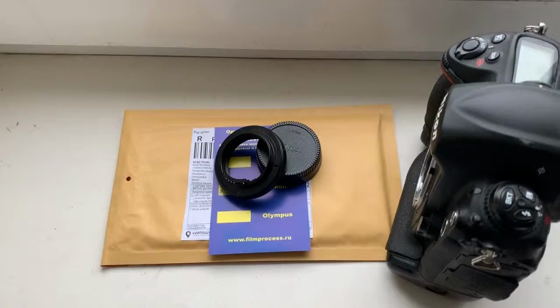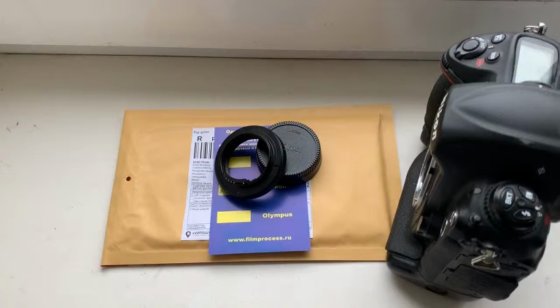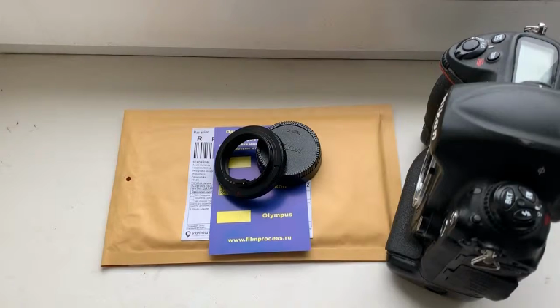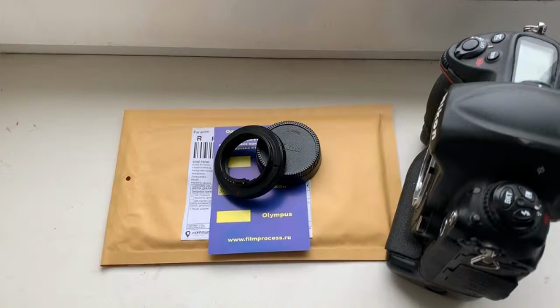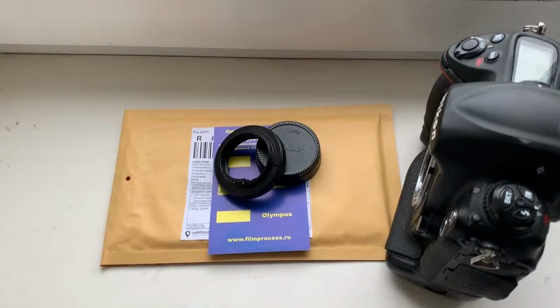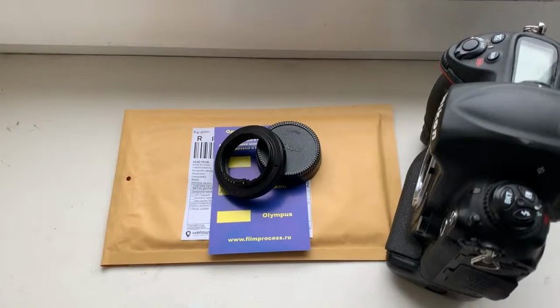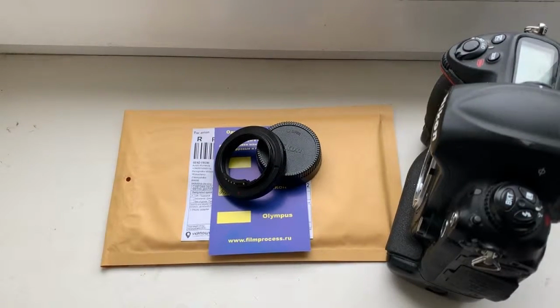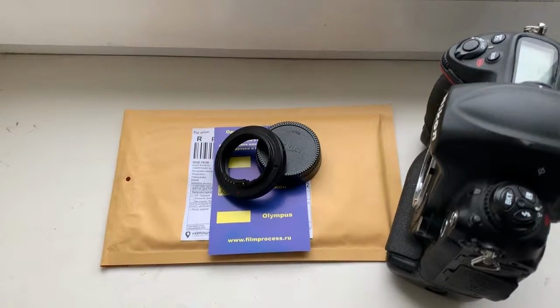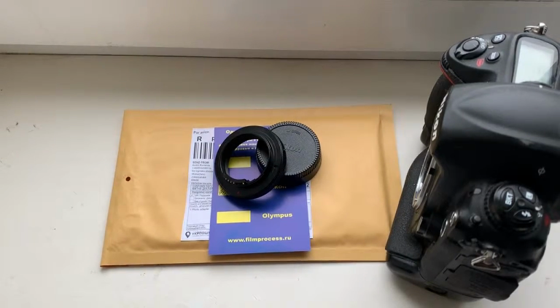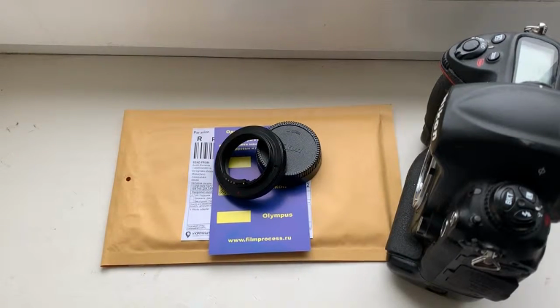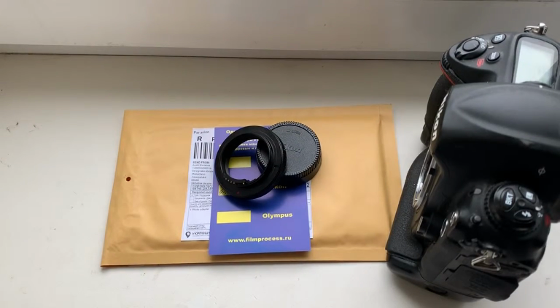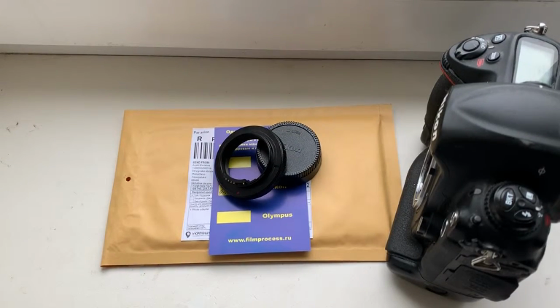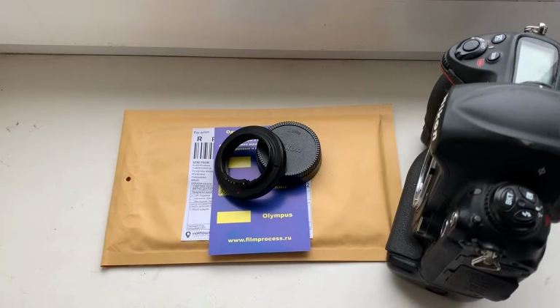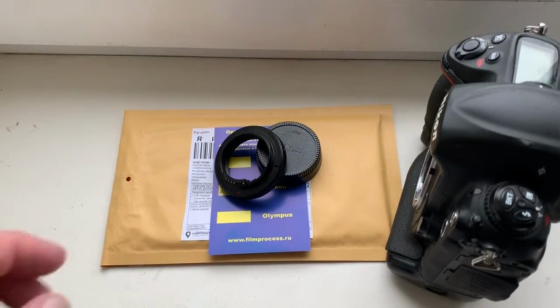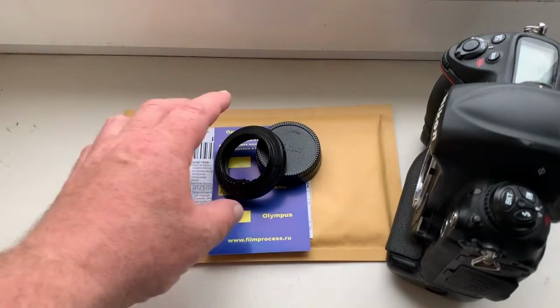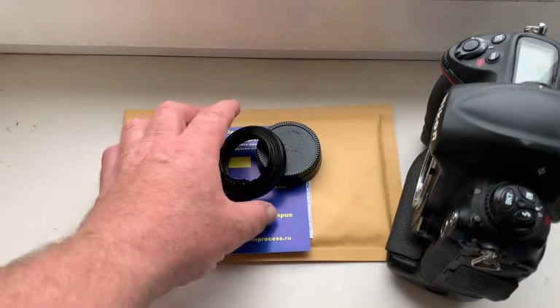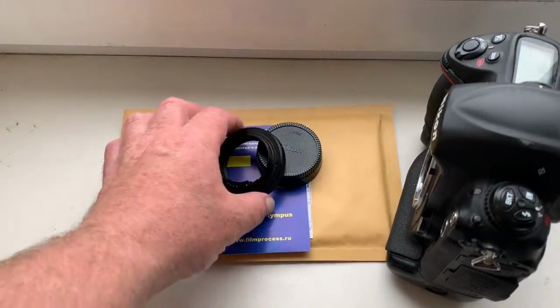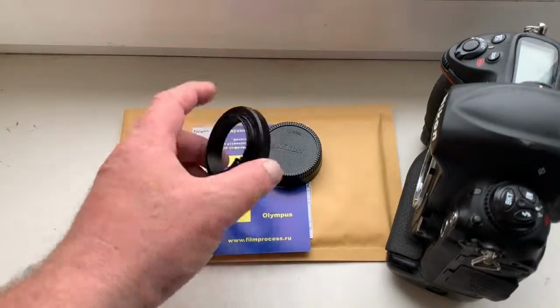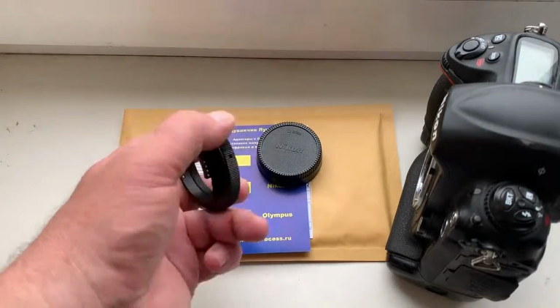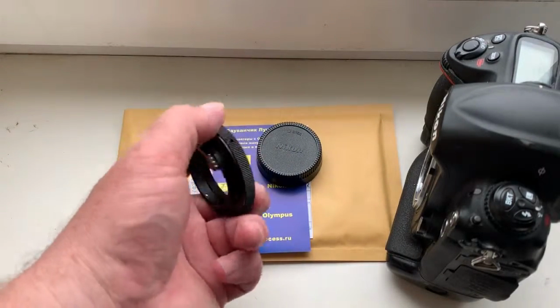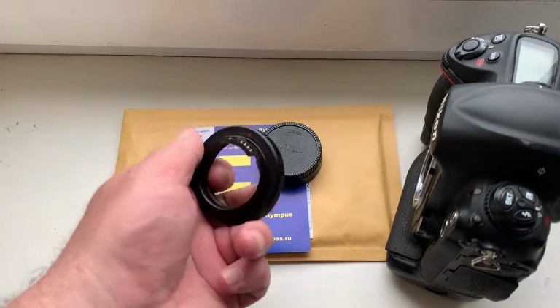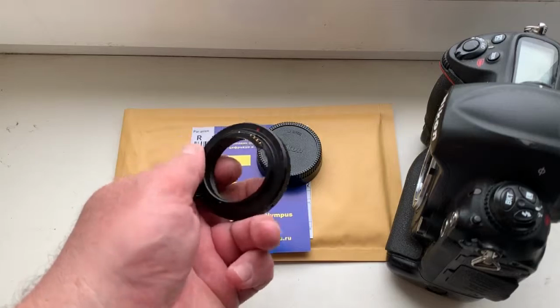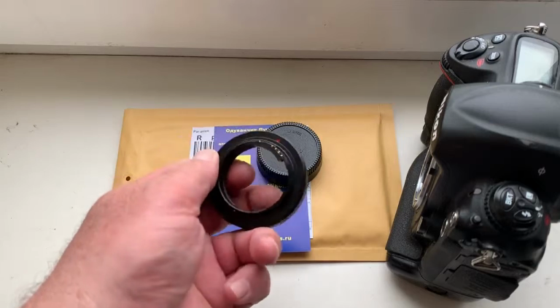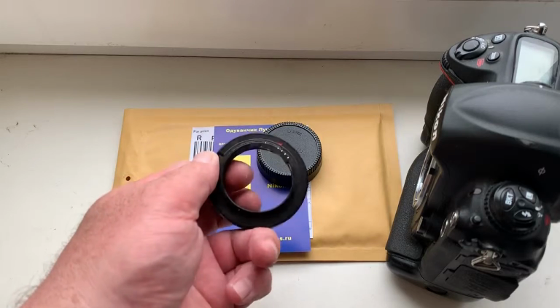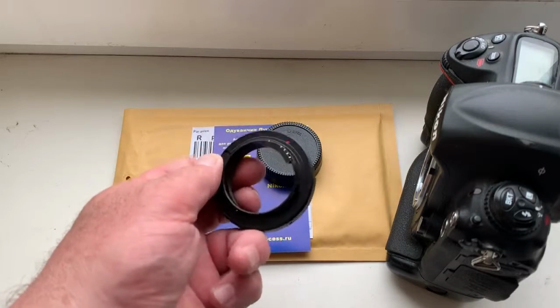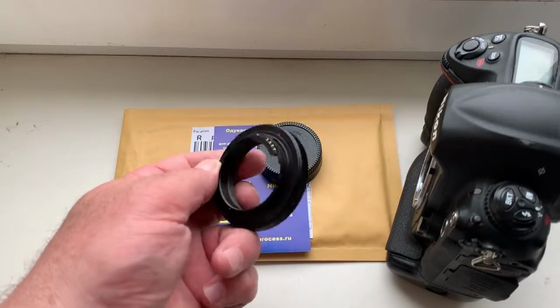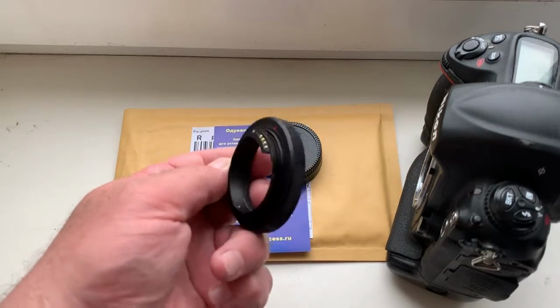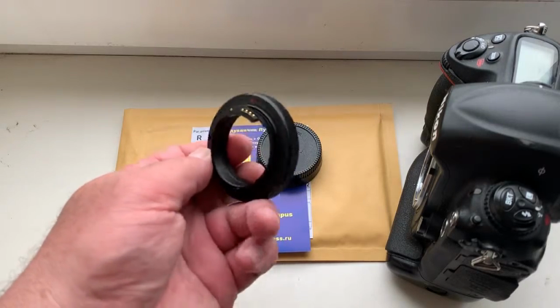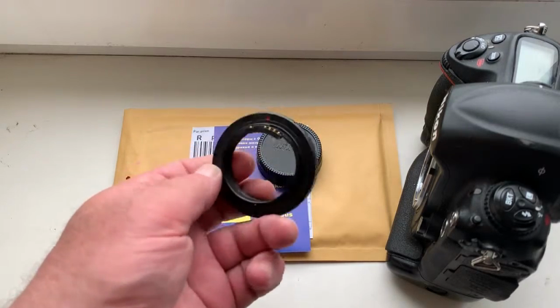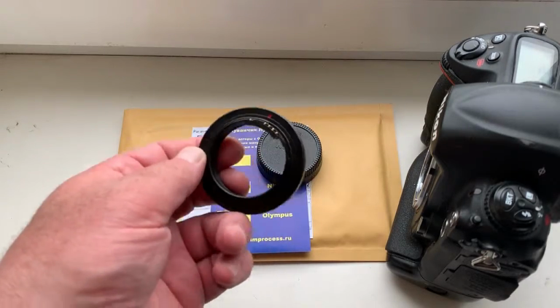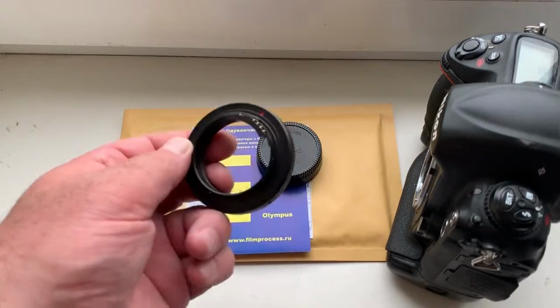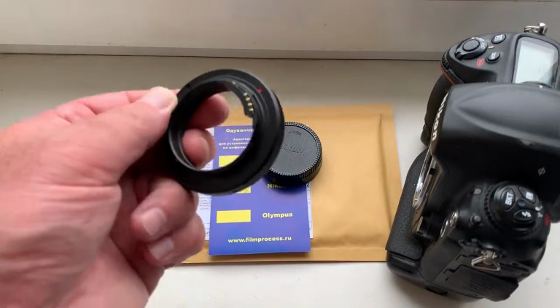Hello Gaston, this video is about your new adapter T2 to Nikon with programmable Dandelion chip.